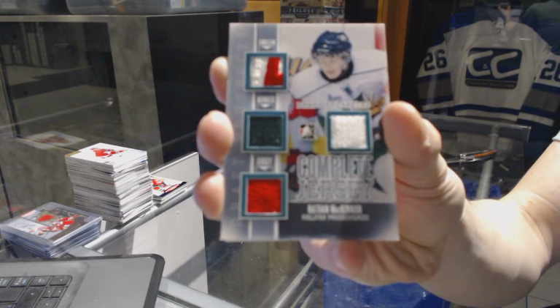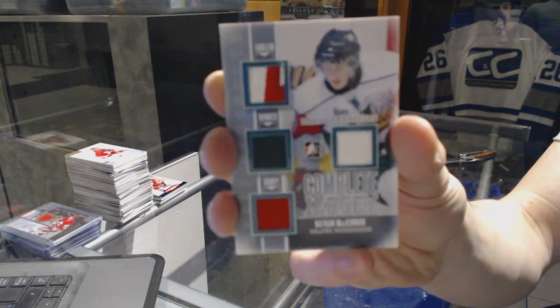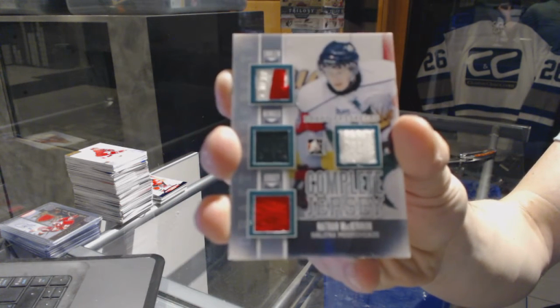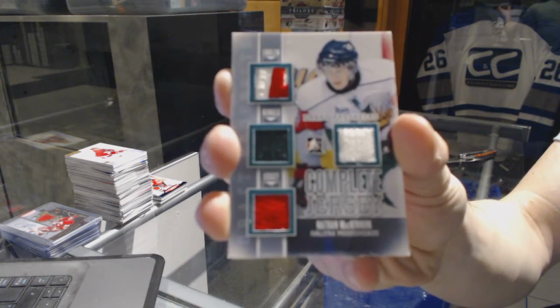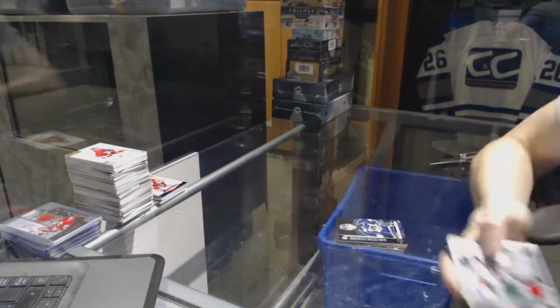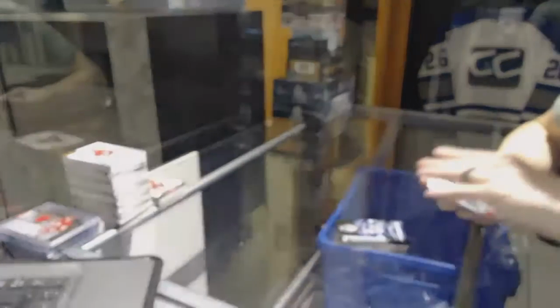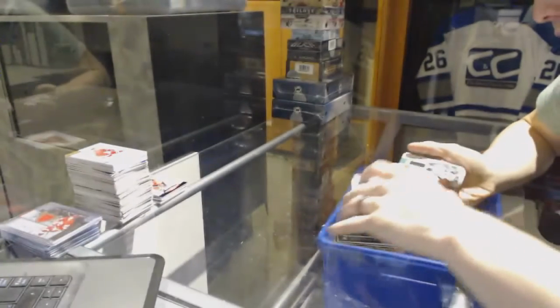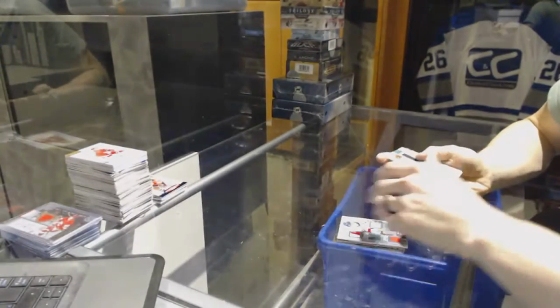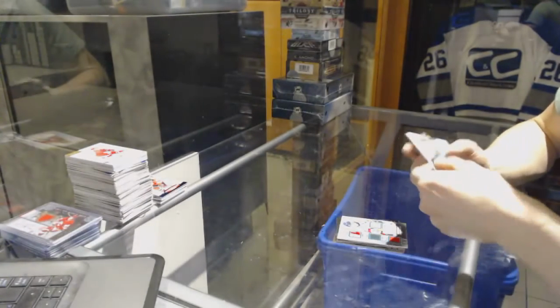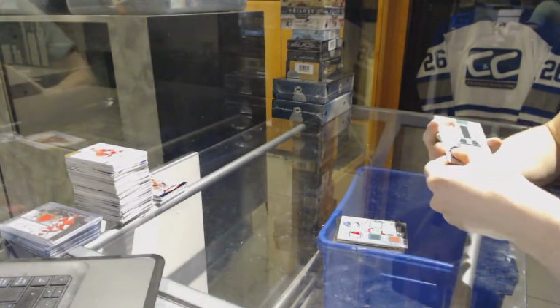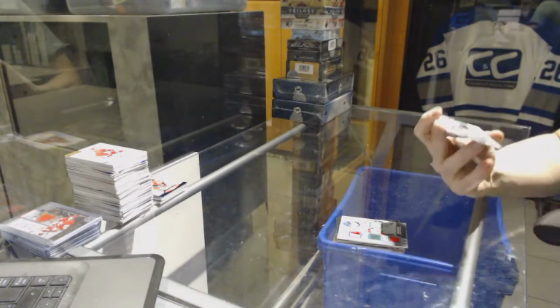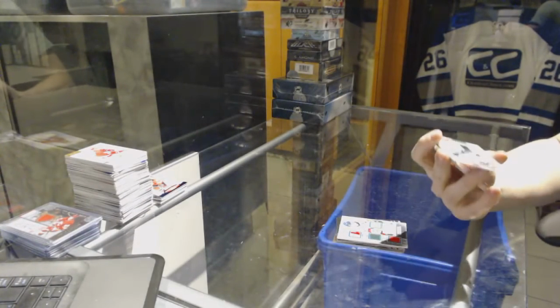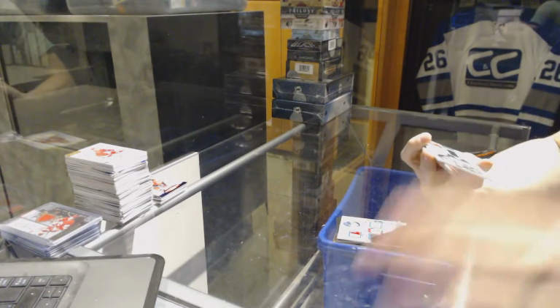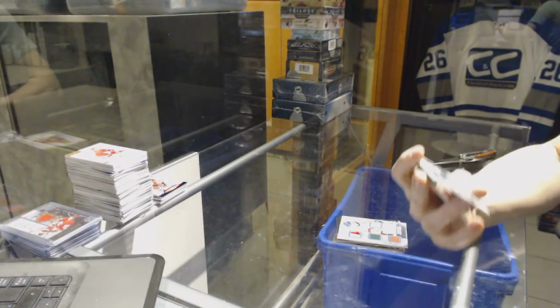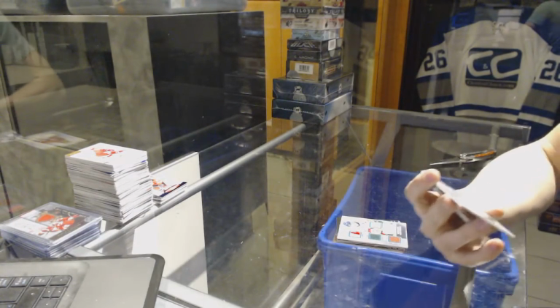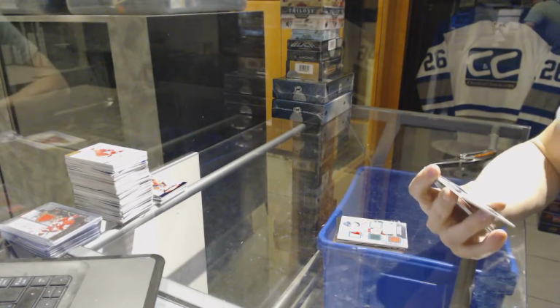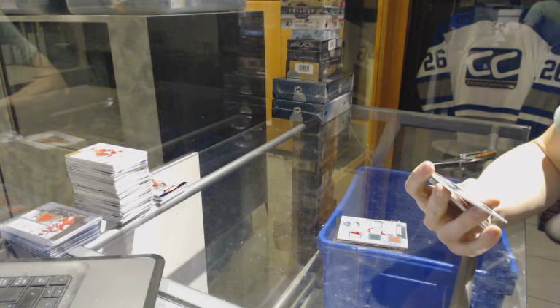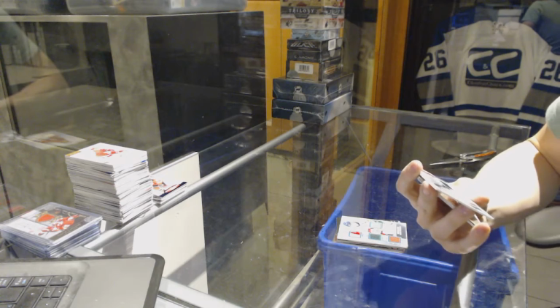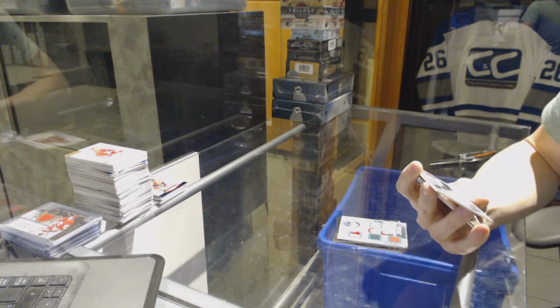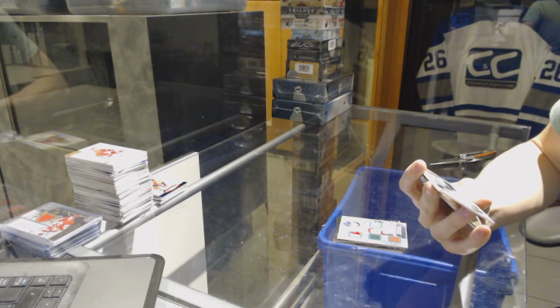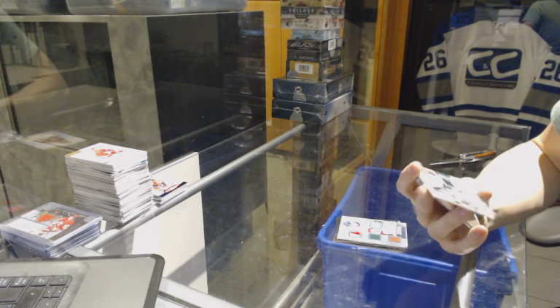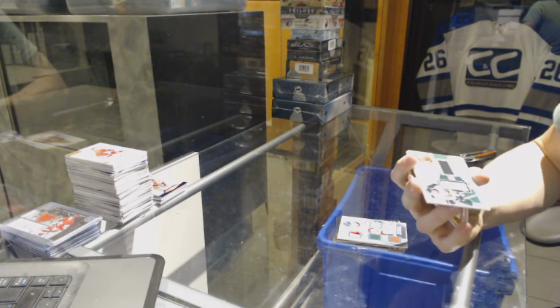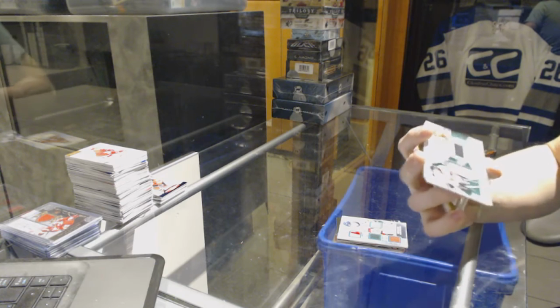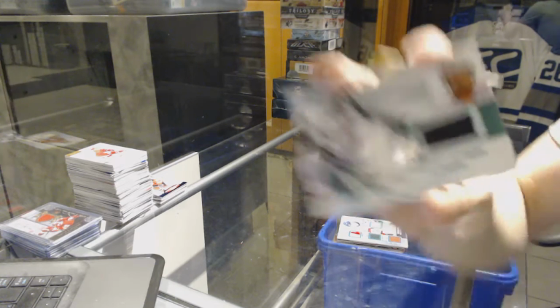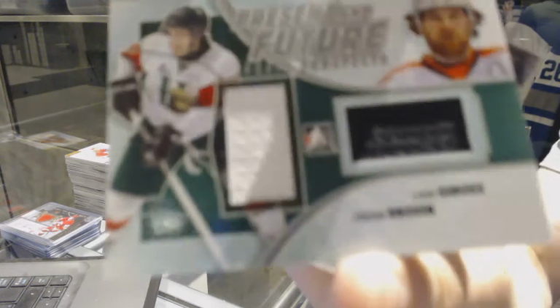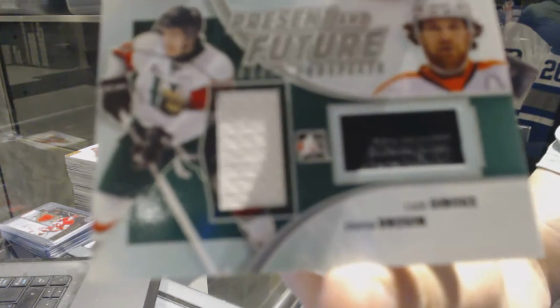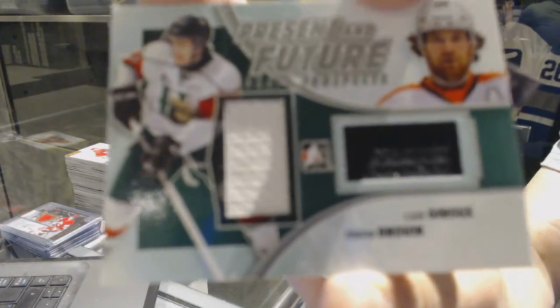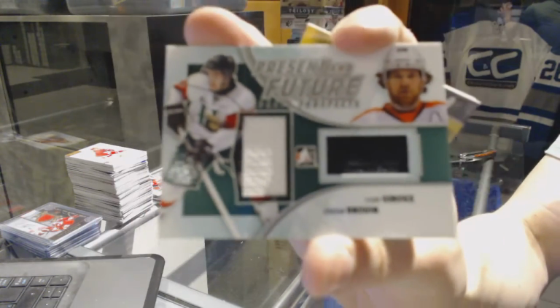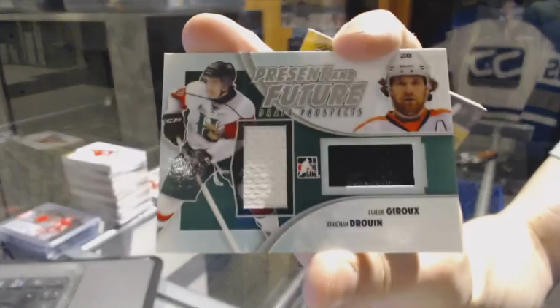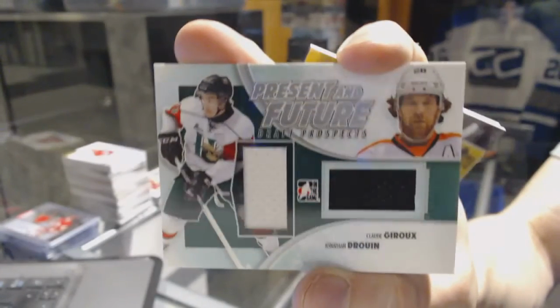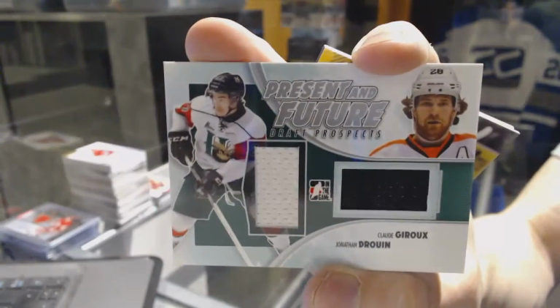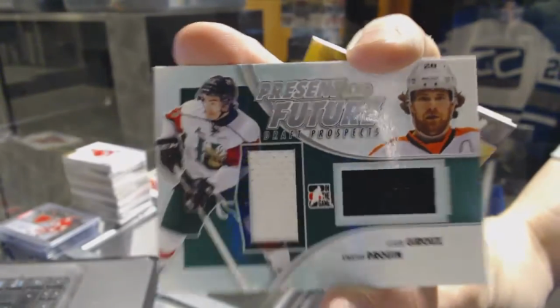Sweet, that's nice — we've got a Present and Future dual jersey Silver, a great combo between the Lightning and the Flyers: Jonathan Drouin and Claude Giroux.